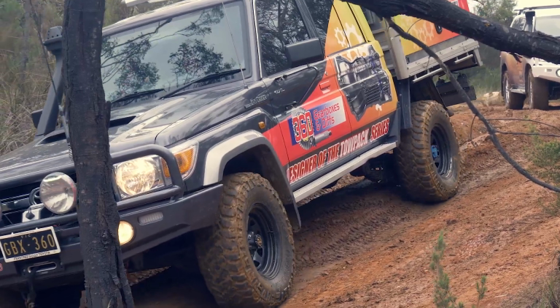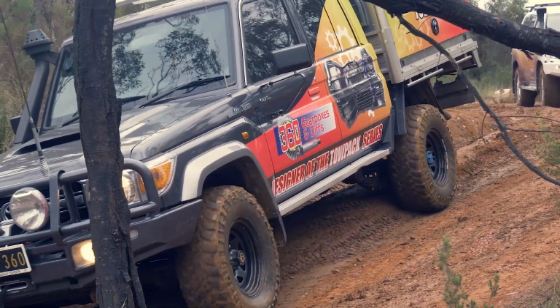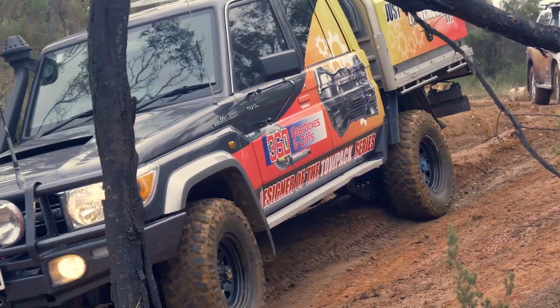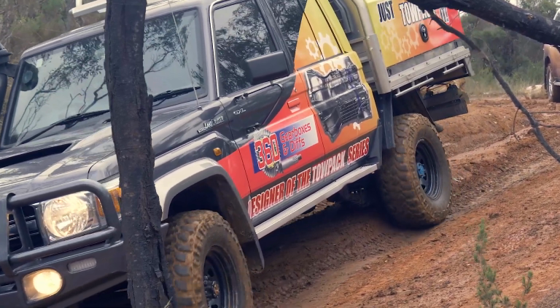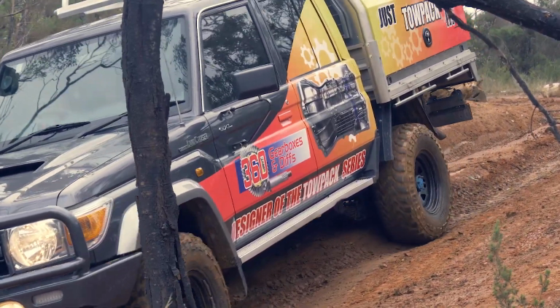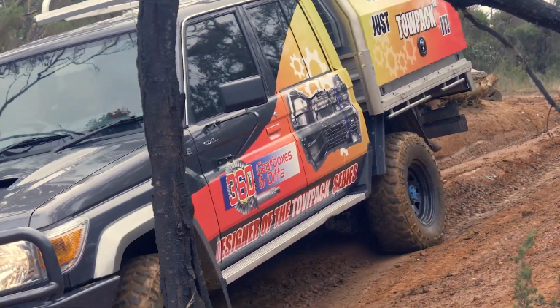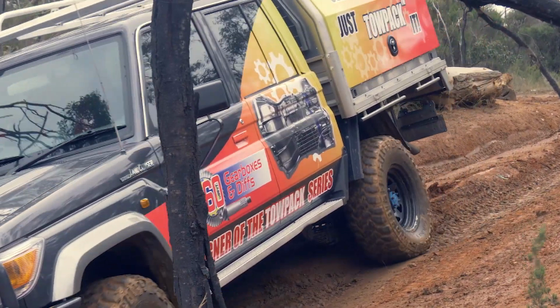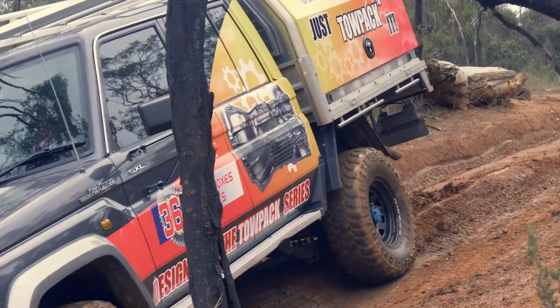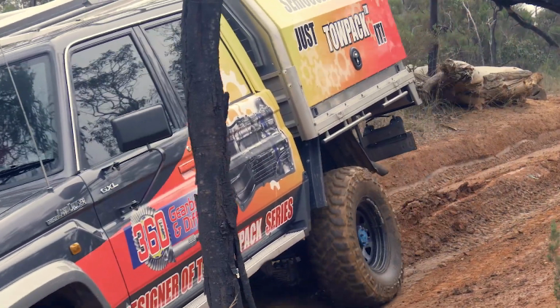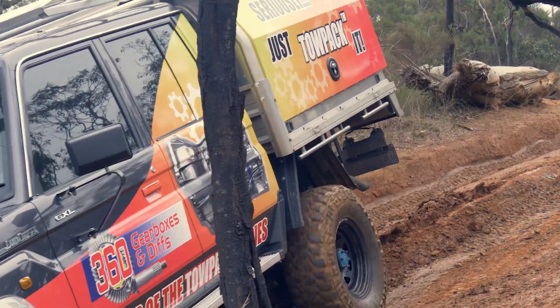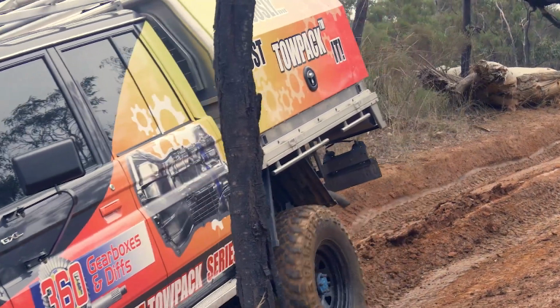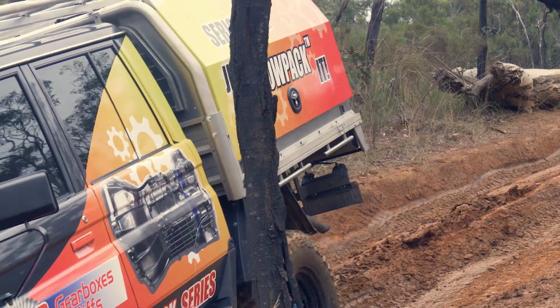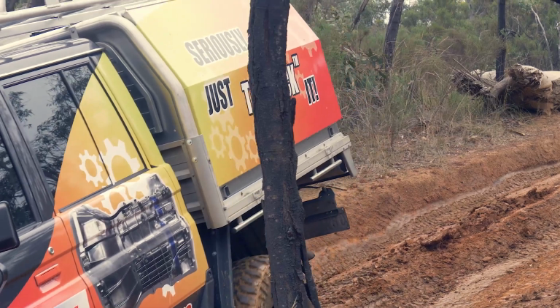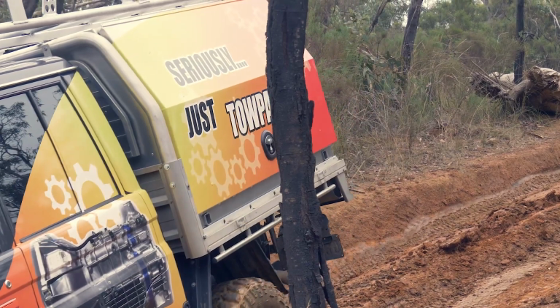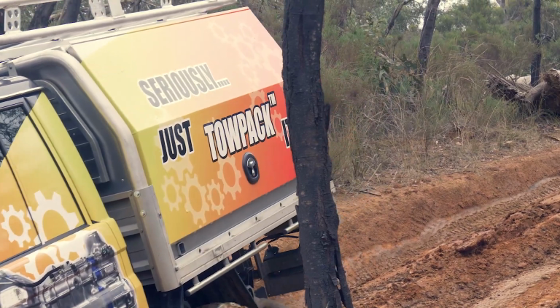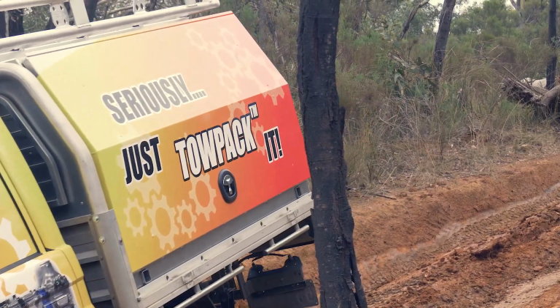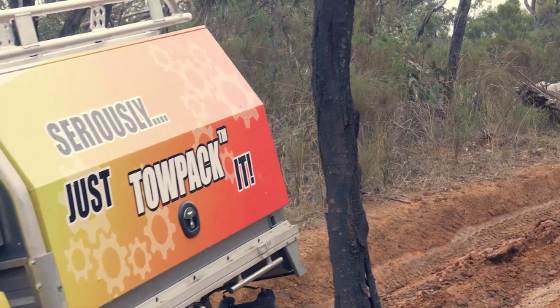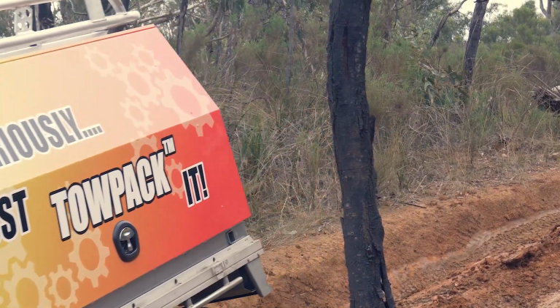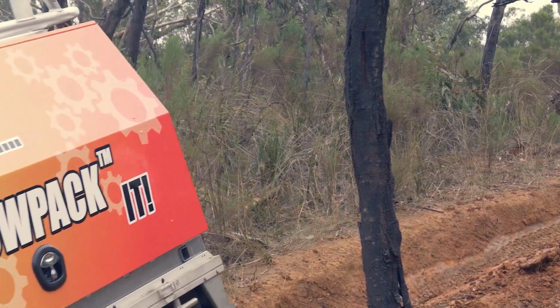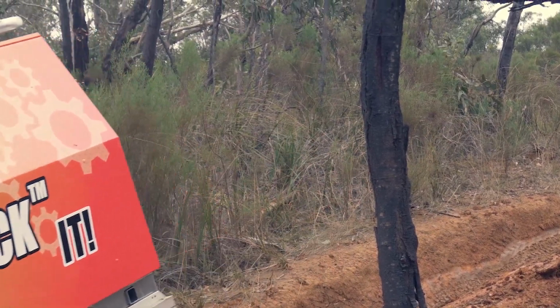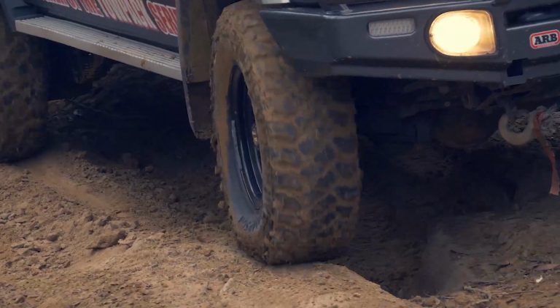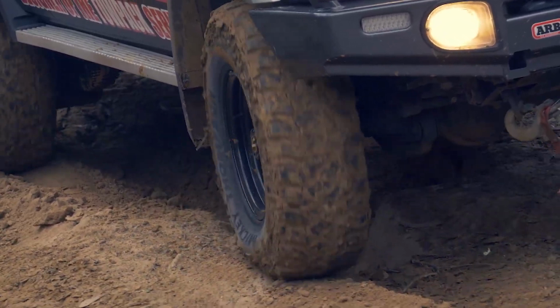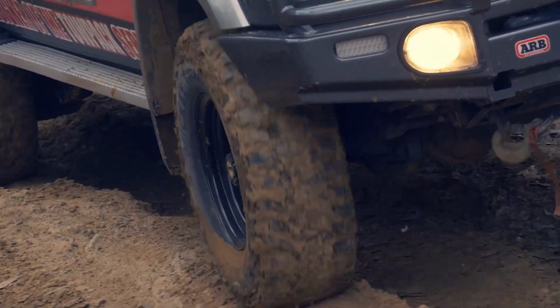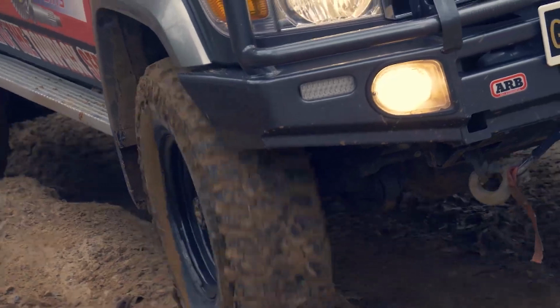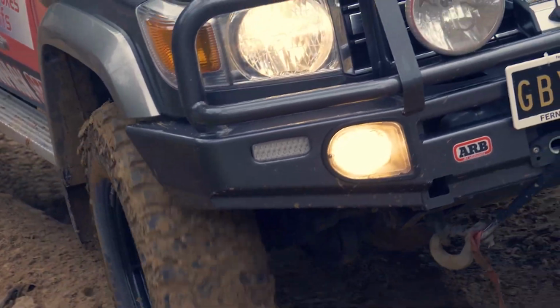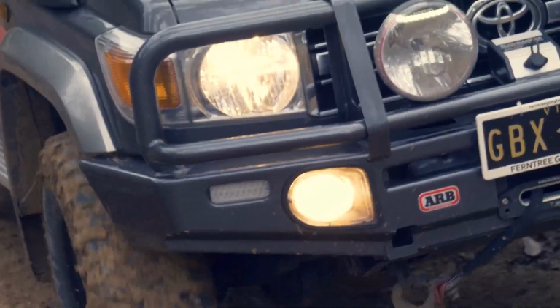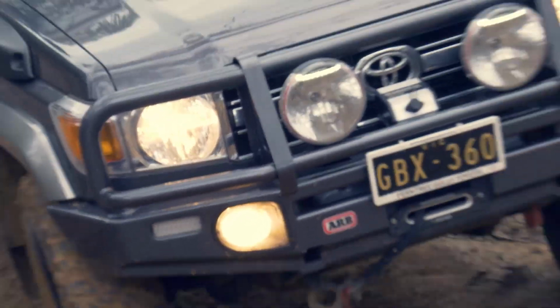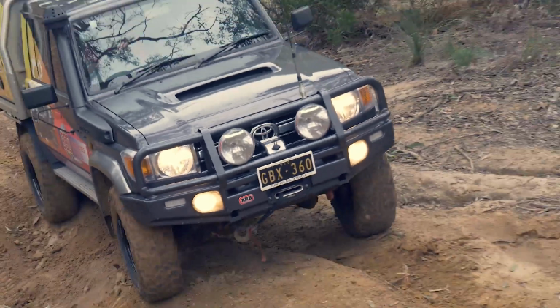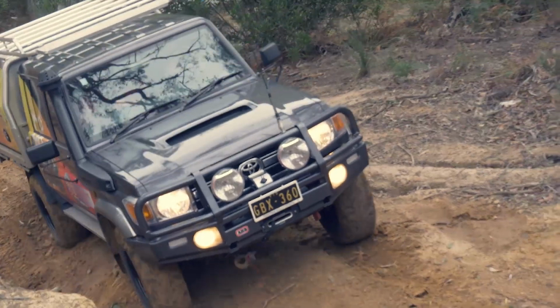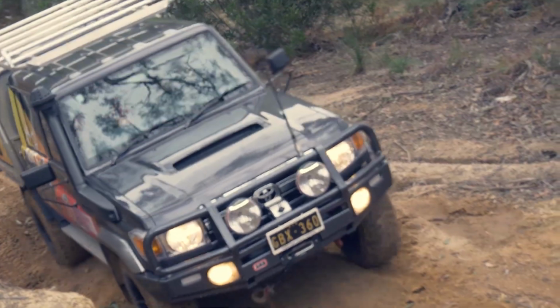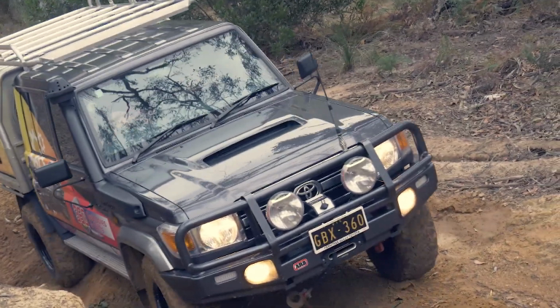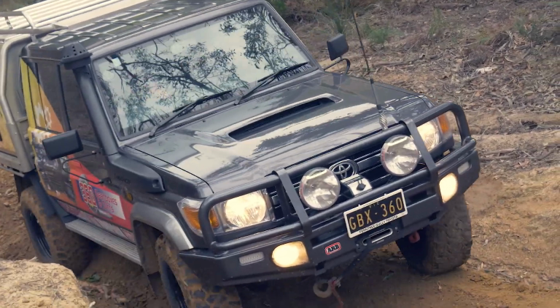Changing your tyres will change the gearing of your driveline. This will move your torque through the RPM range. It will make it harder to hold gears and harder to climb hills. An easy fix is to change the diff ratios.